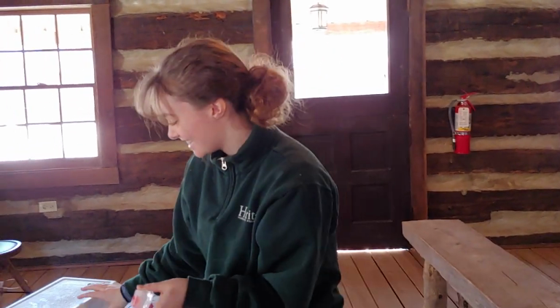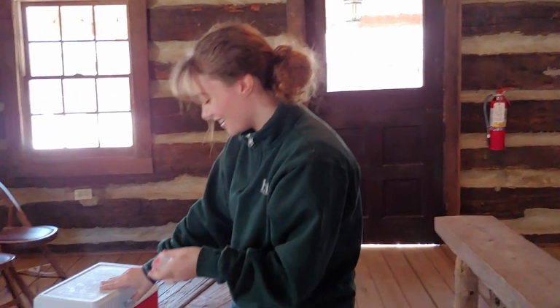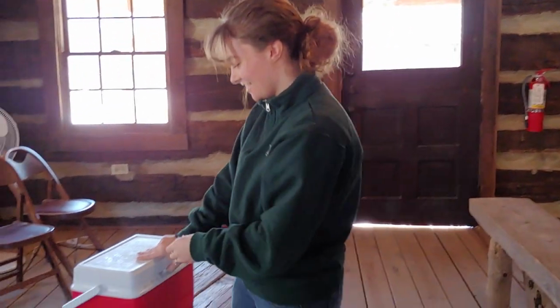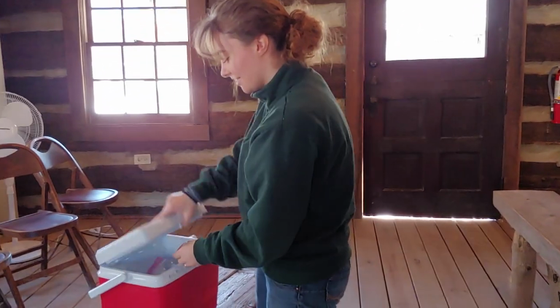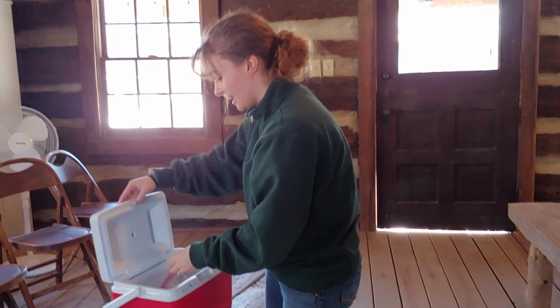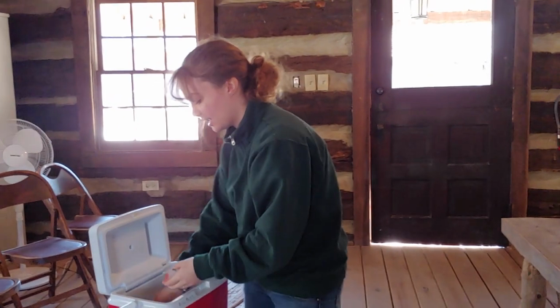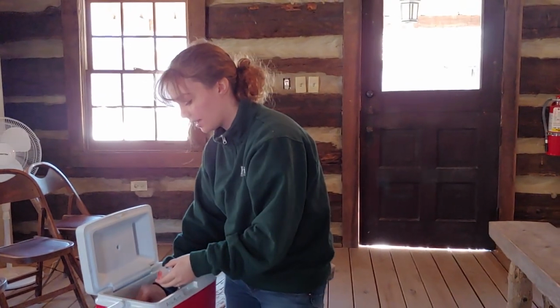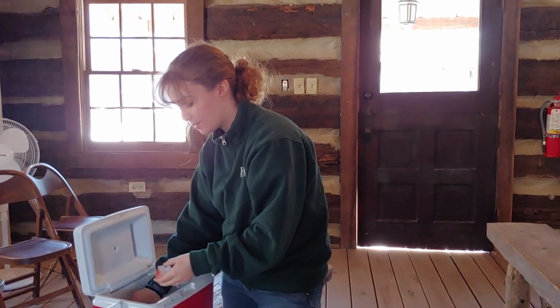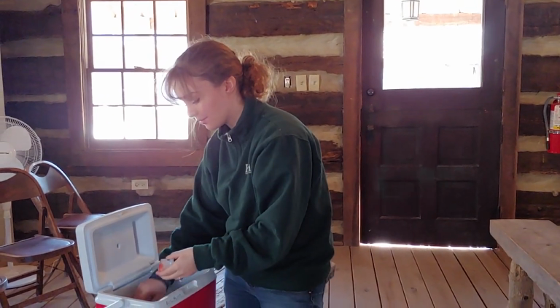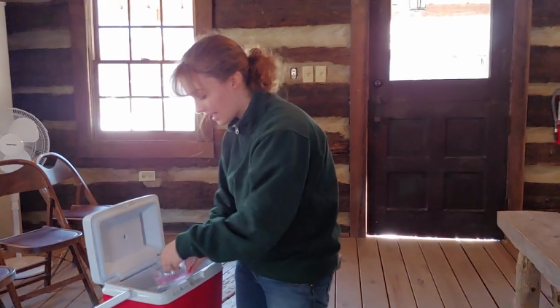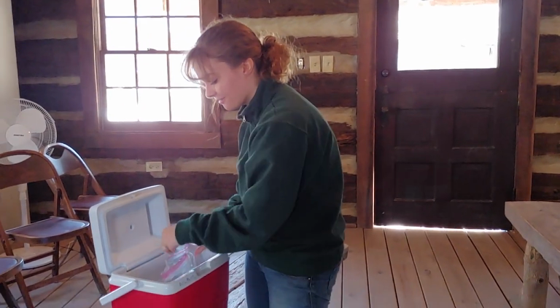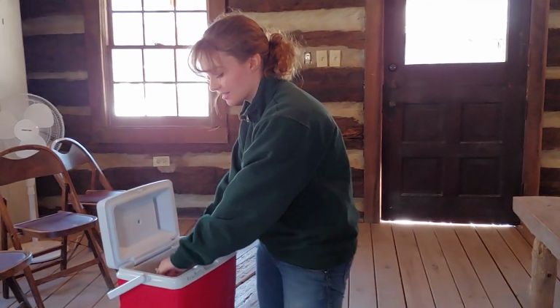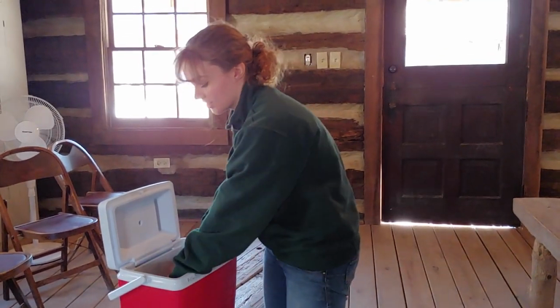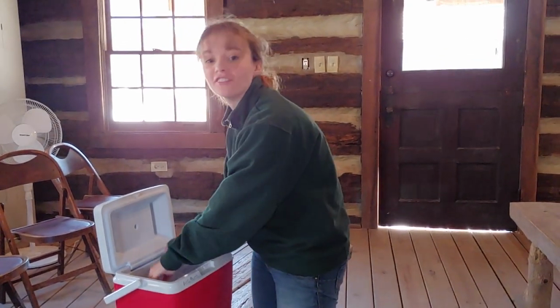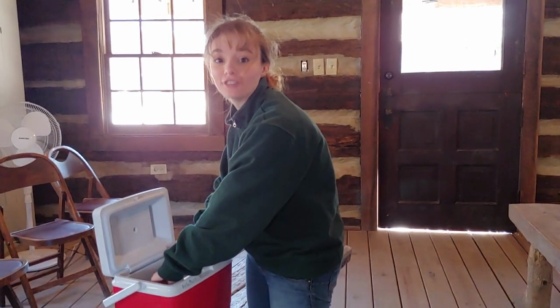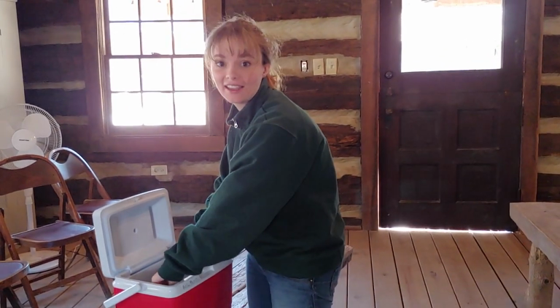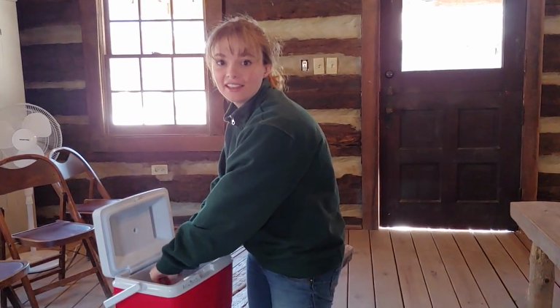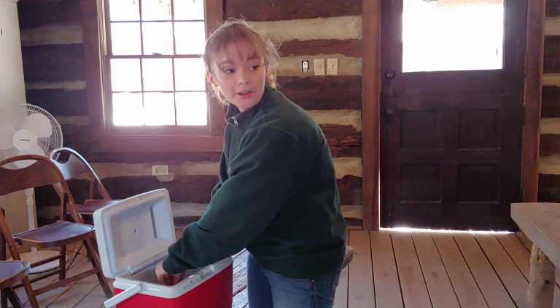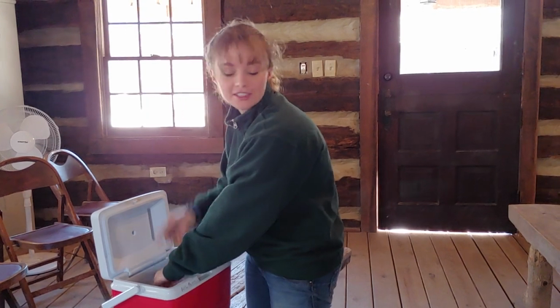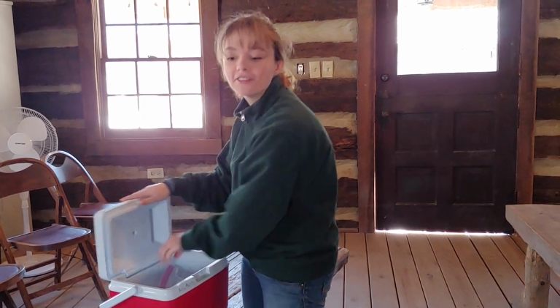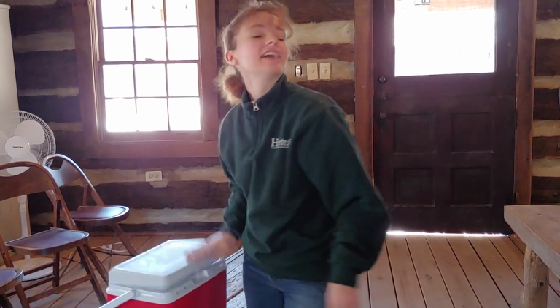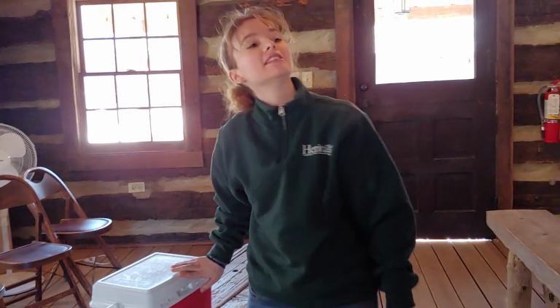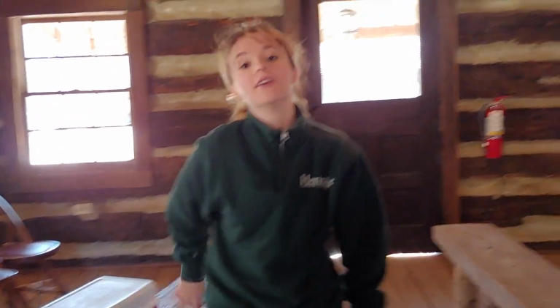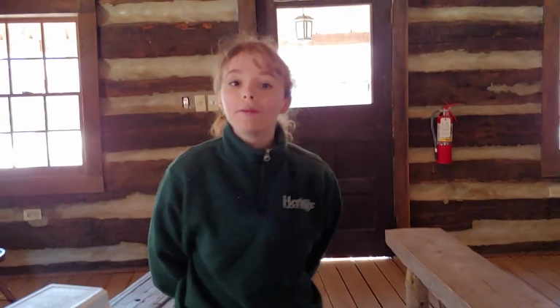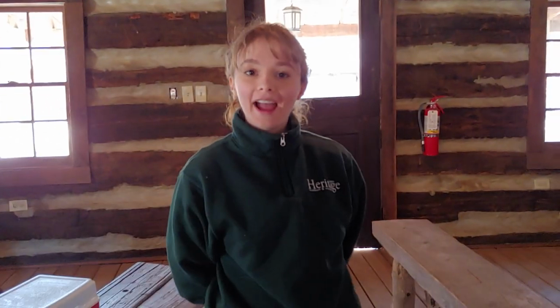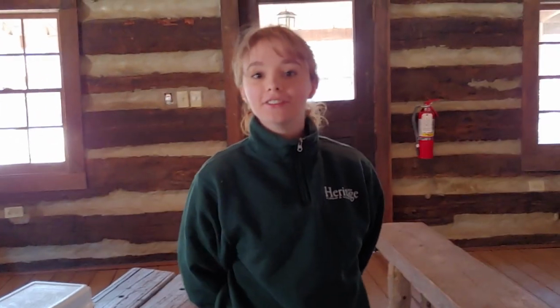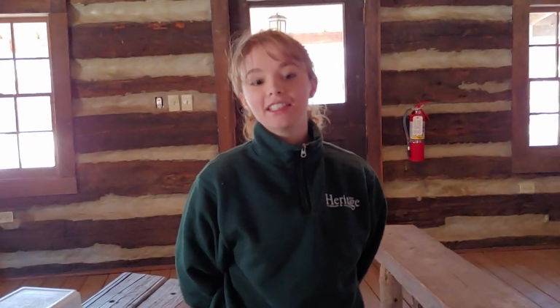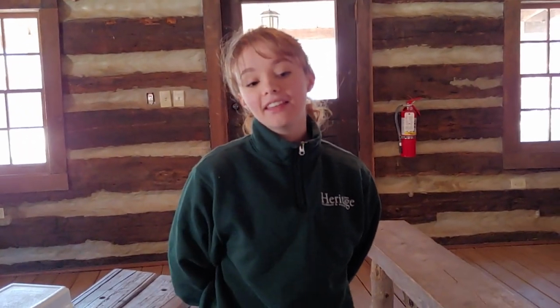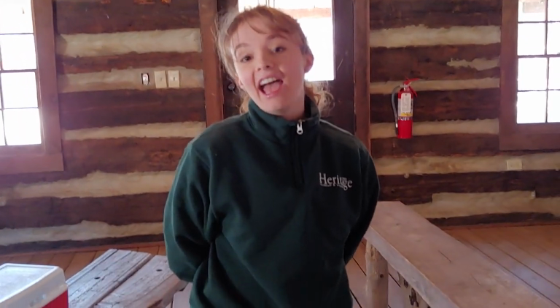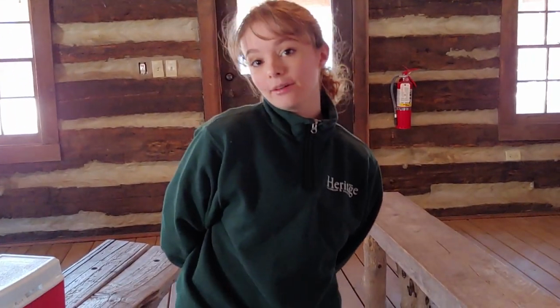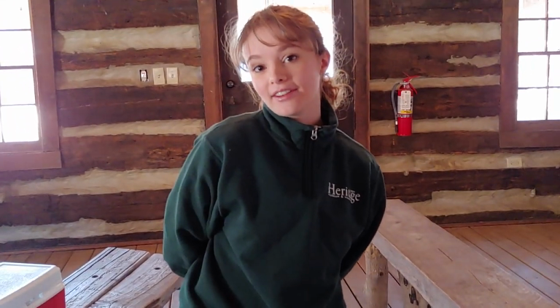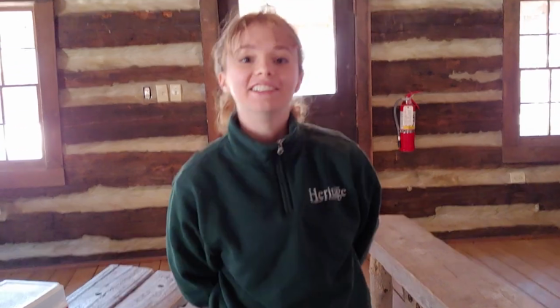That's a fun activity, and a lot of people don't realize that frogs can actually survive freezing. So there are a few fun activities to do at home or at school to teach kids how animals survive the winter.